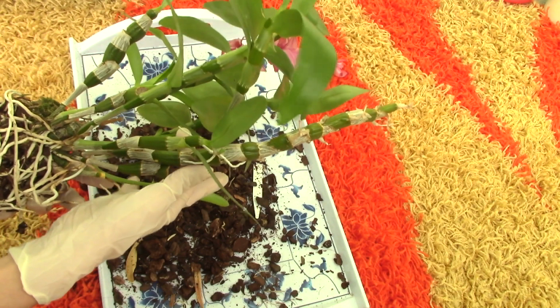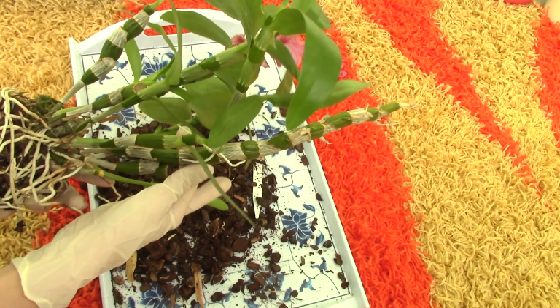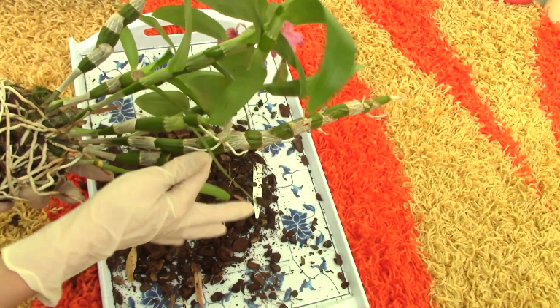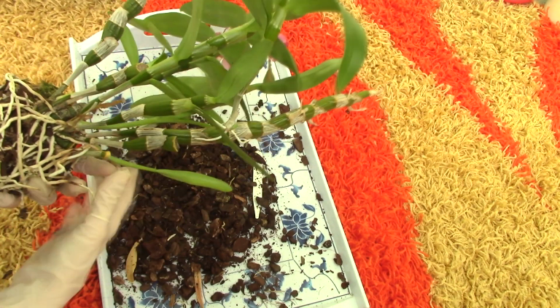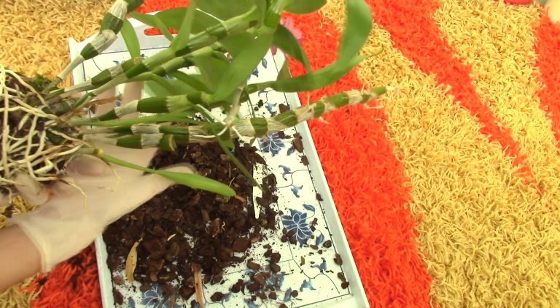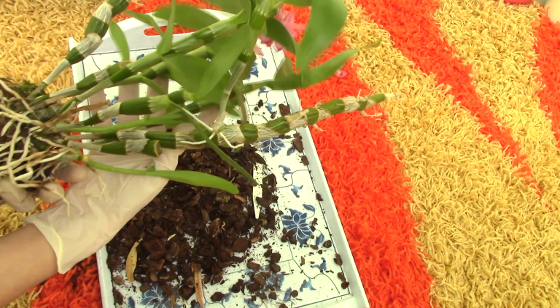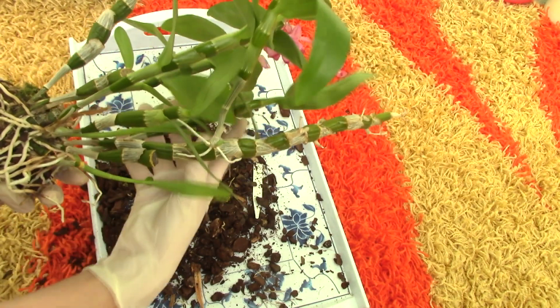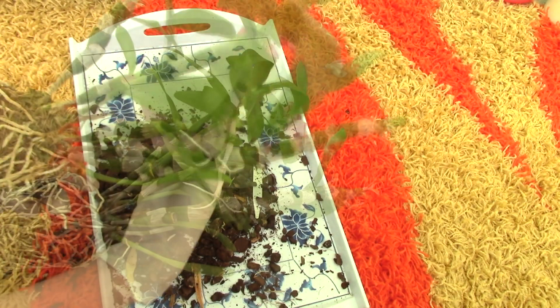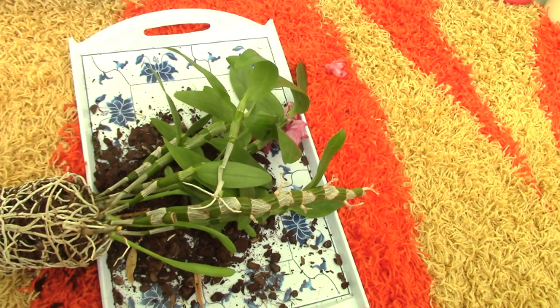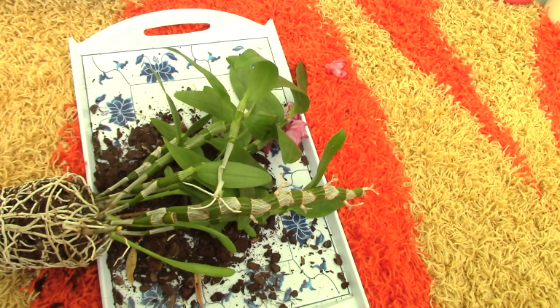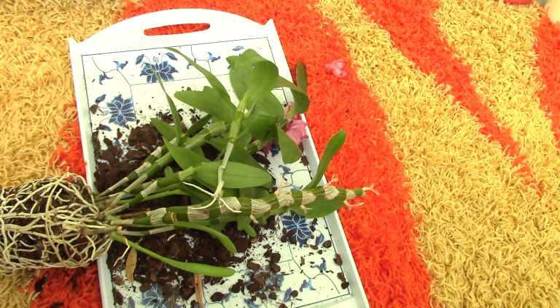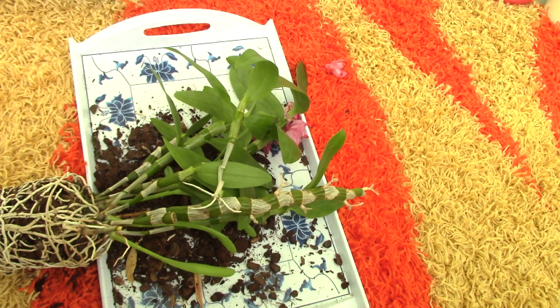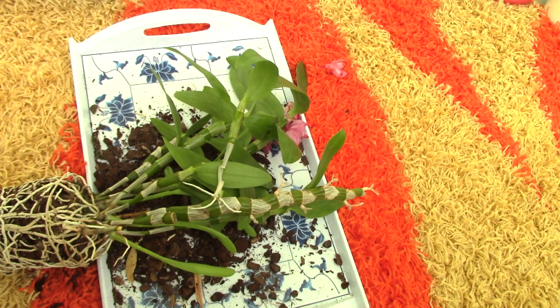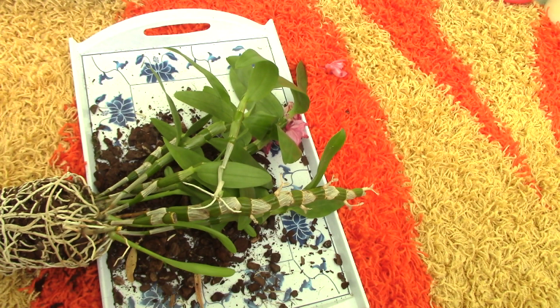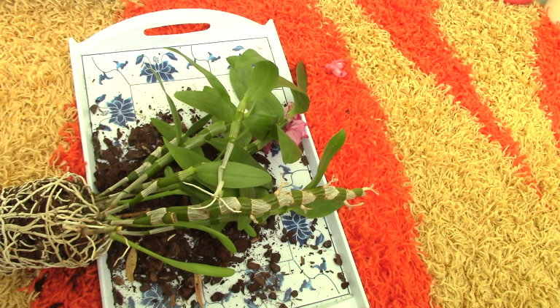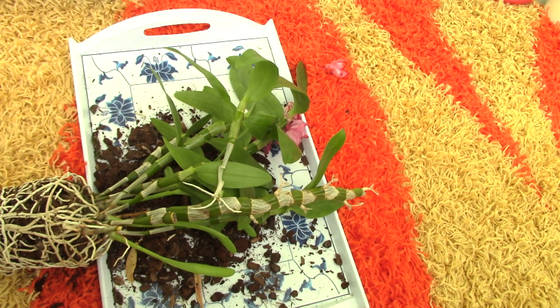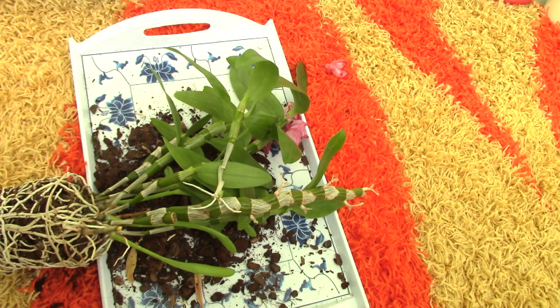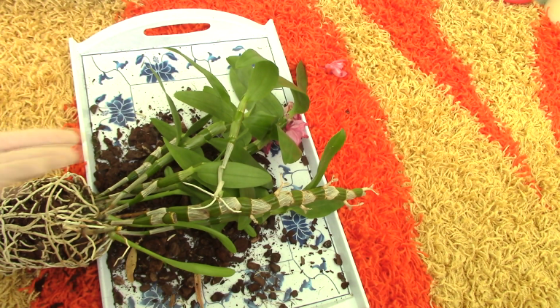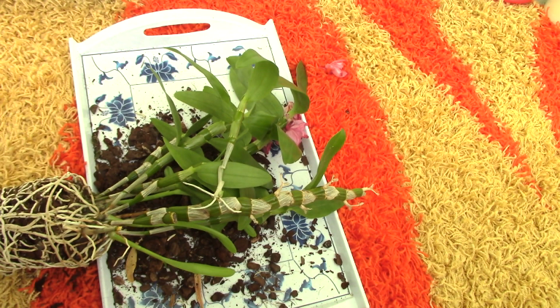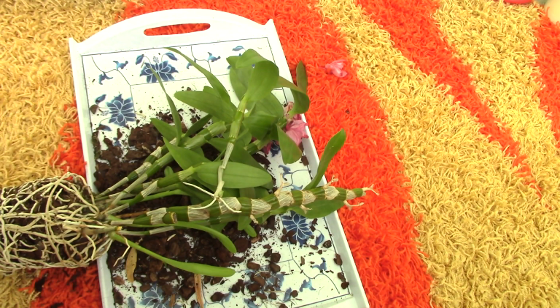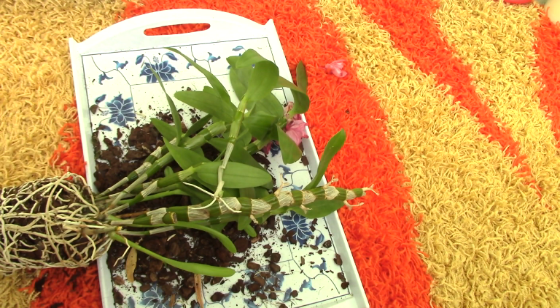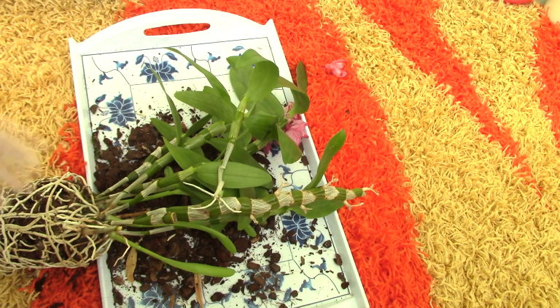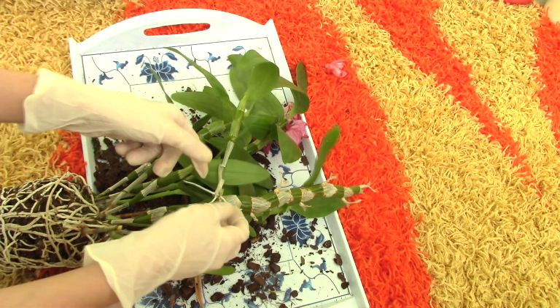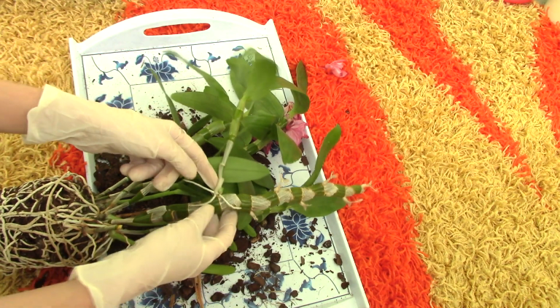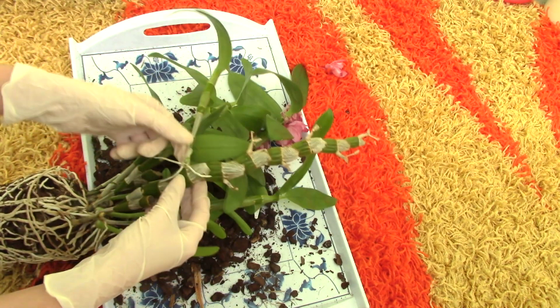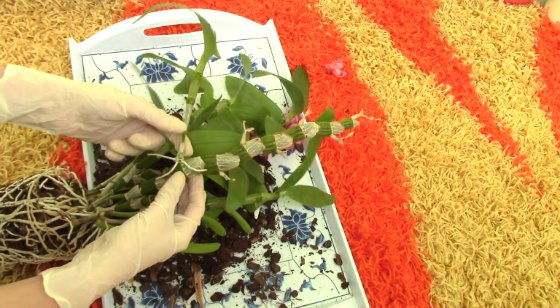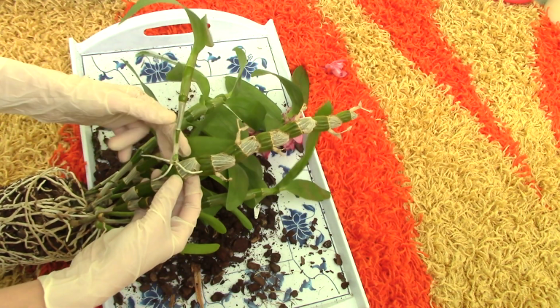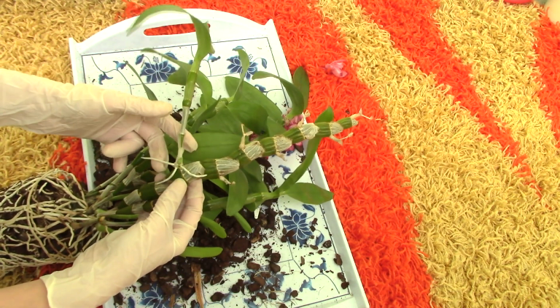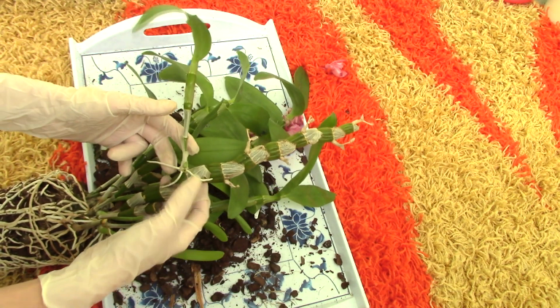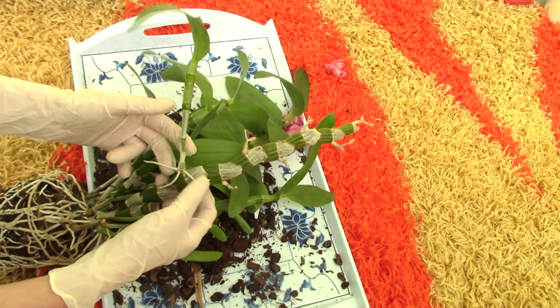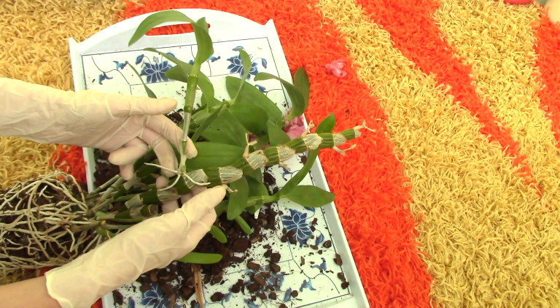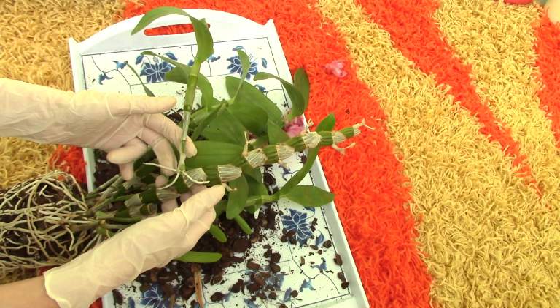Personally I don't like these keikis to stay on the plant, so for whatever reason you want to remove this keiki from the mother plant, I'll show you how to do it. There are many ways to remove a keiki — some people like to use a knife, but I personally like to twist the keiki out of the mother cane. It's really easy.